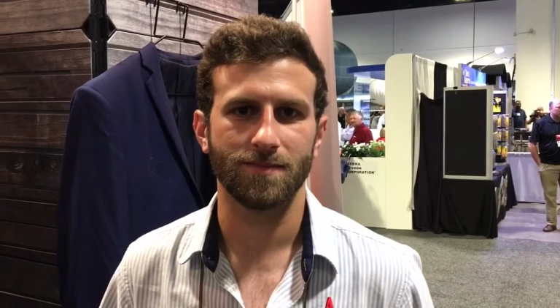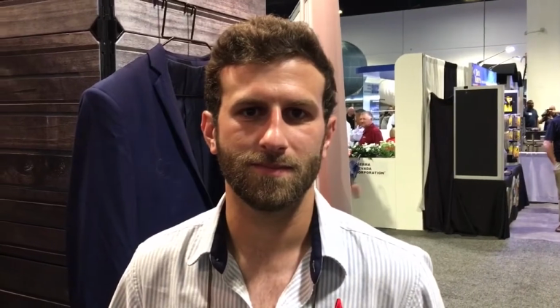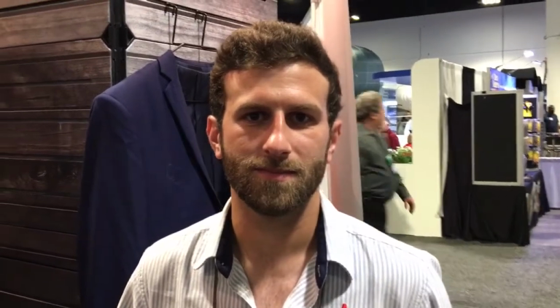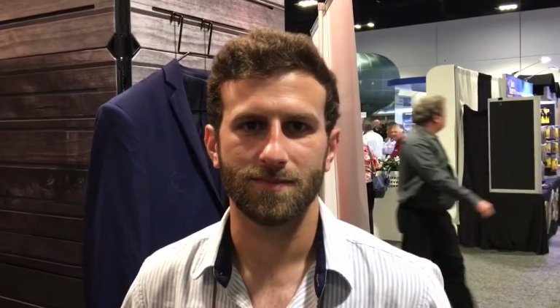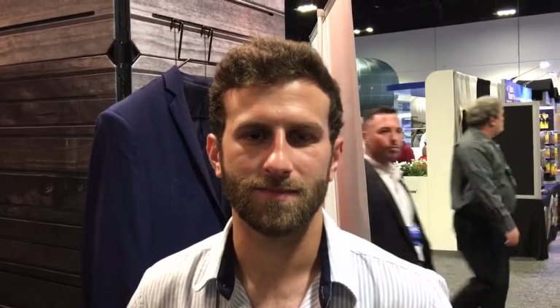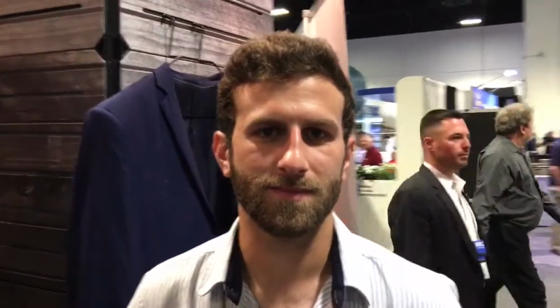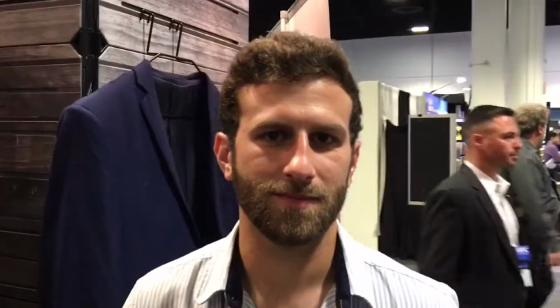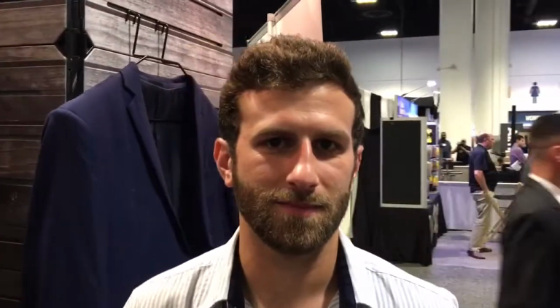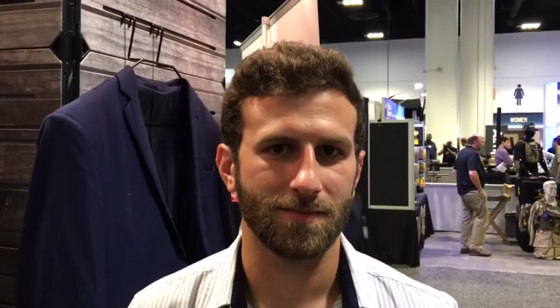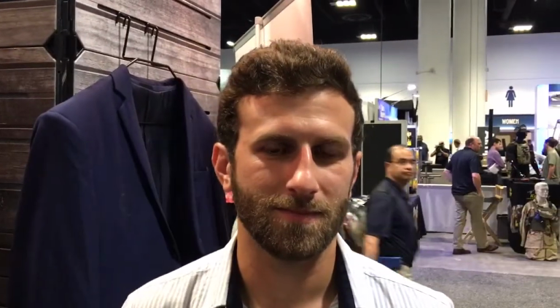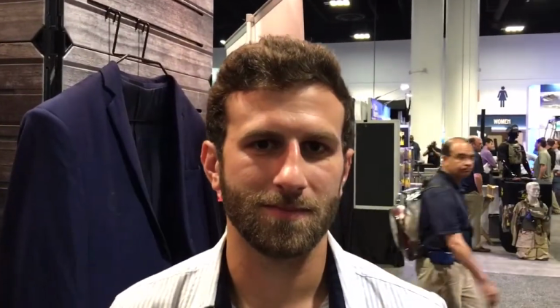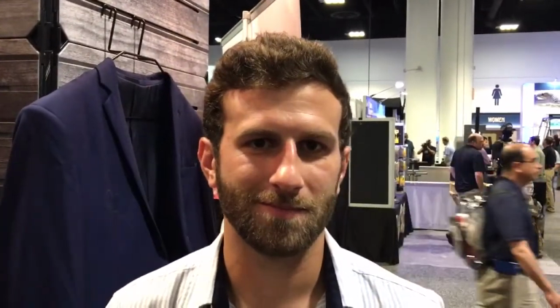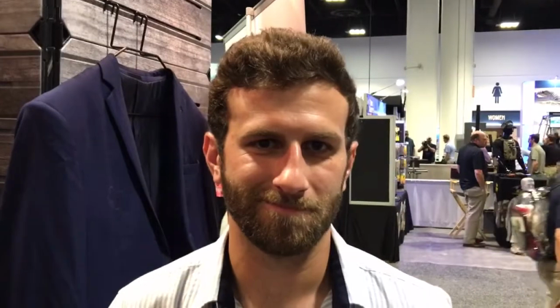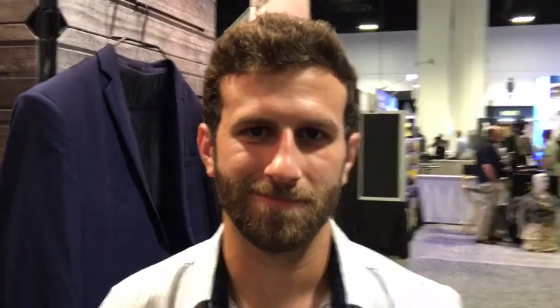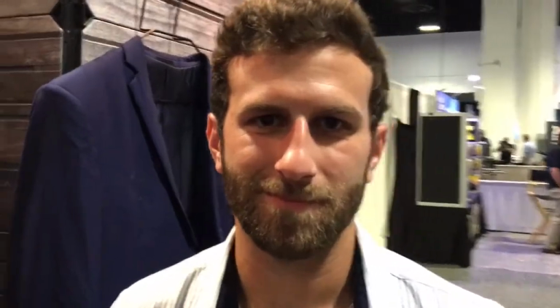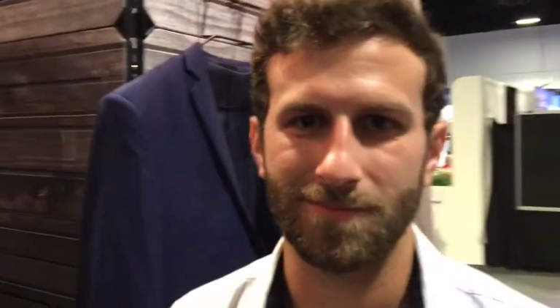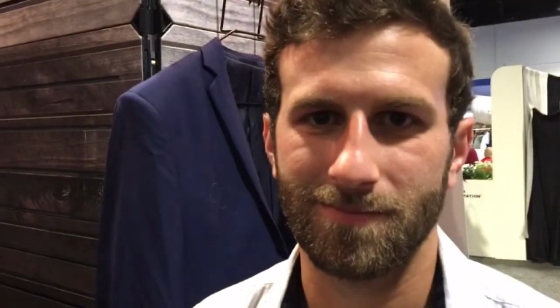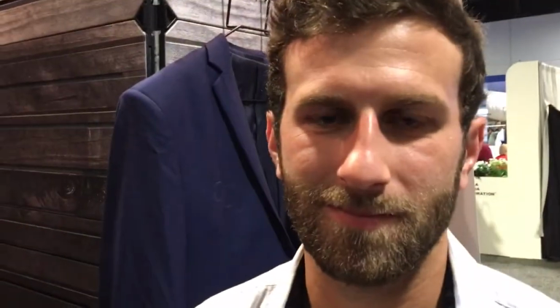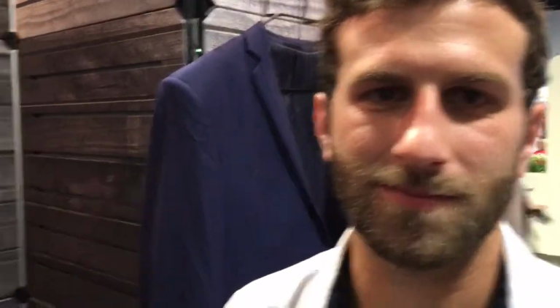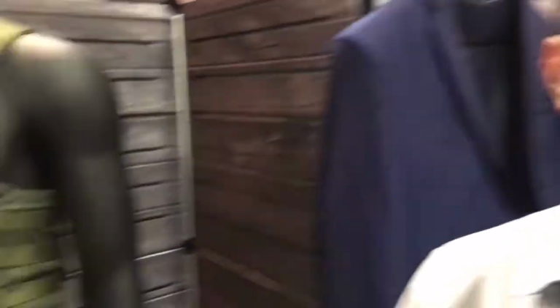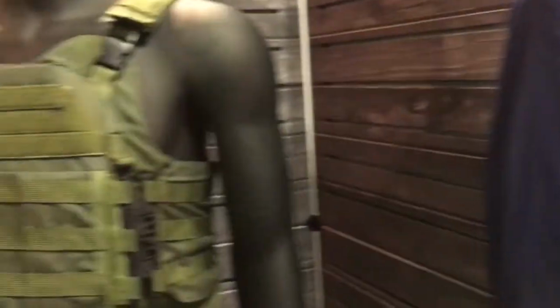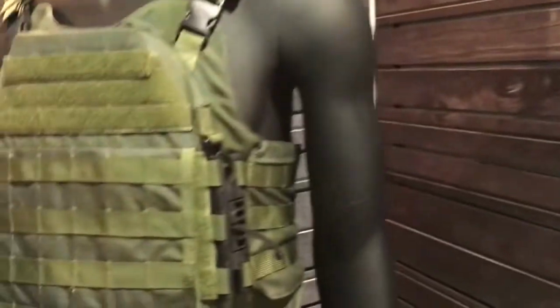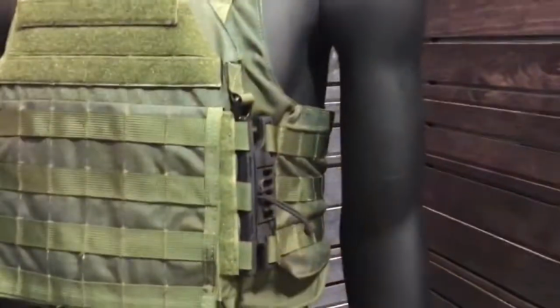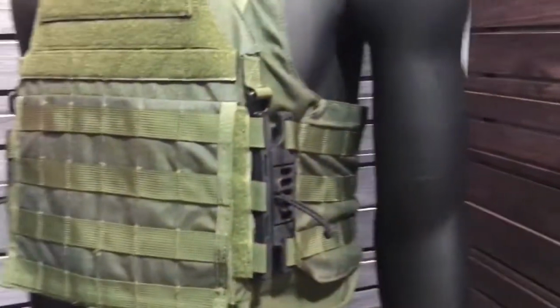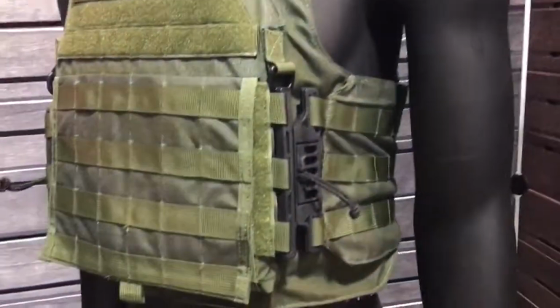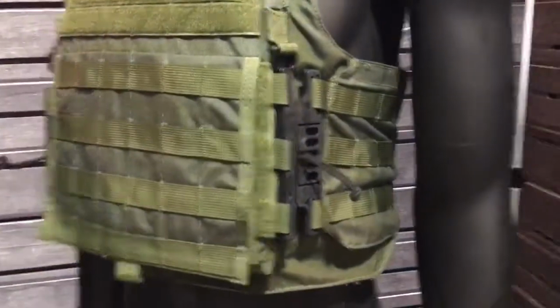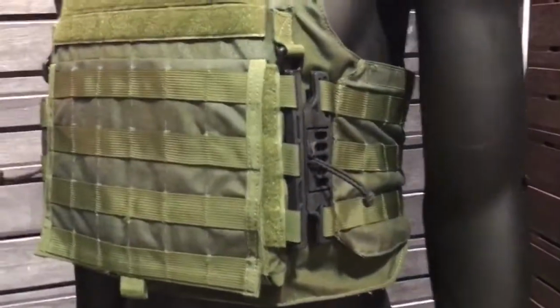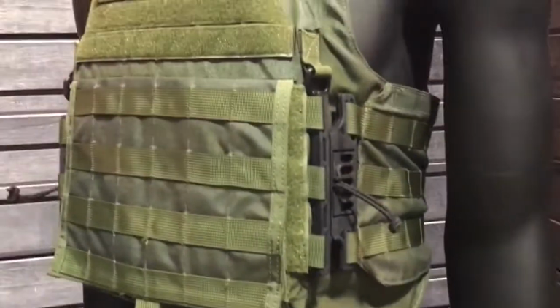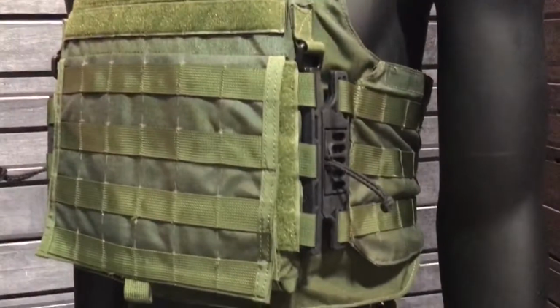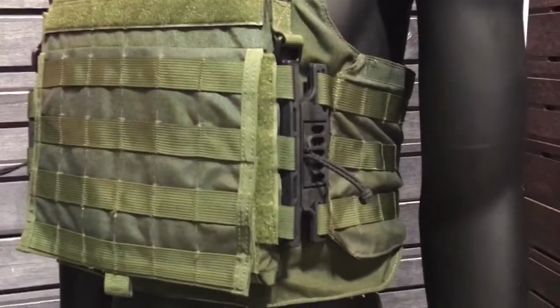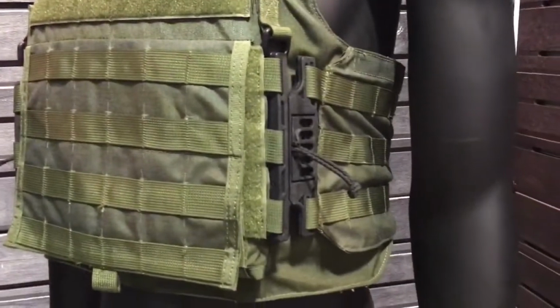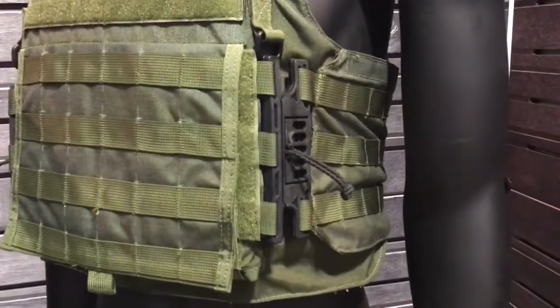All right, you're watching defensereview.com. I'm here with Rob Davis of Aspeto and he's going to show us something kind of interesting on this plate carrier. It's called the Aspeto Clip. So tell us about it.